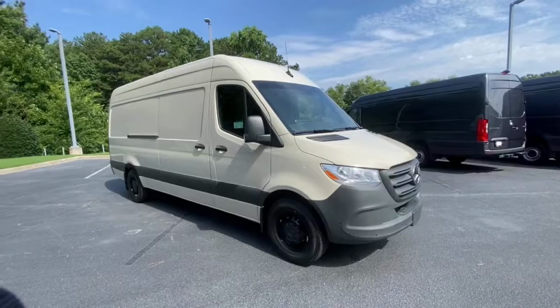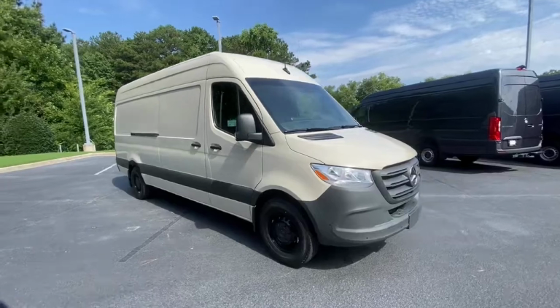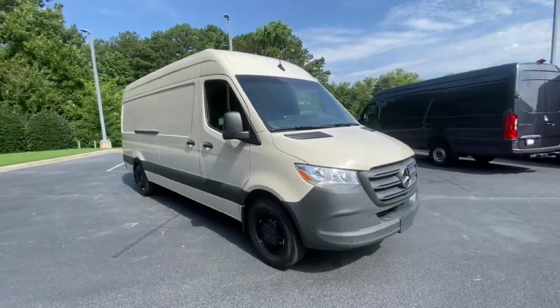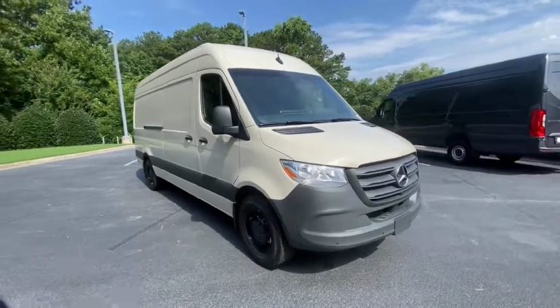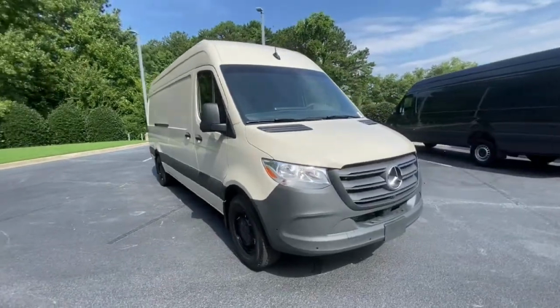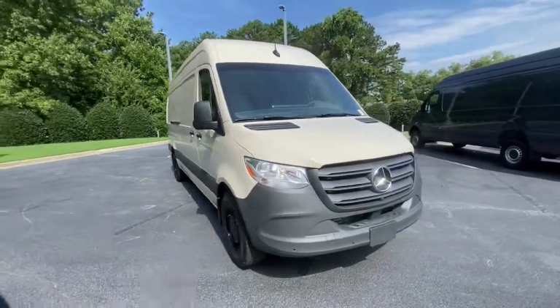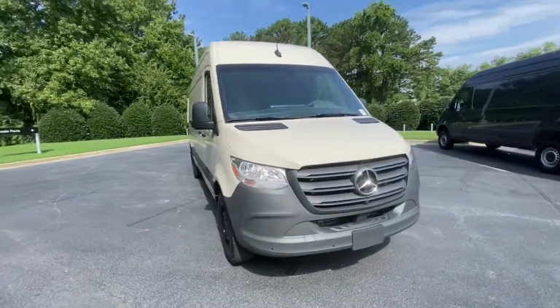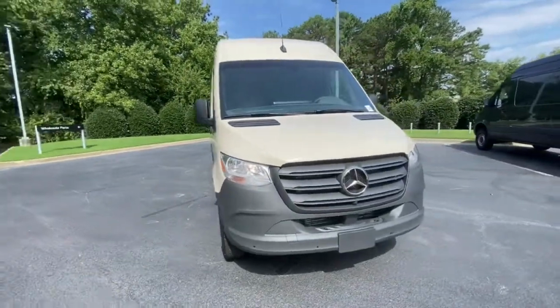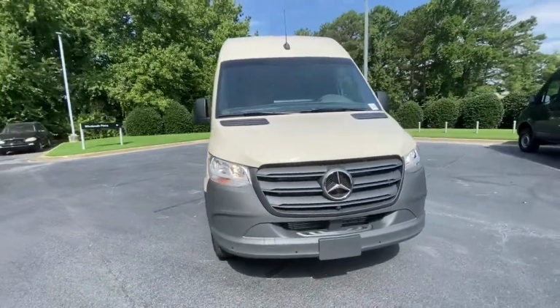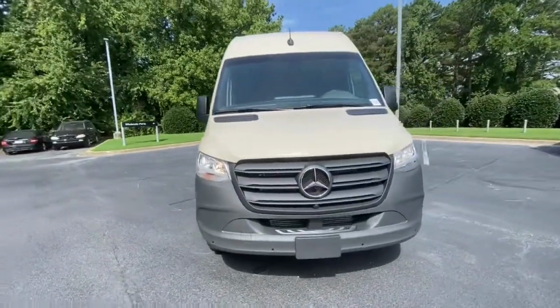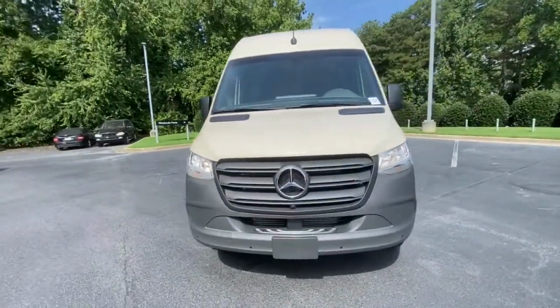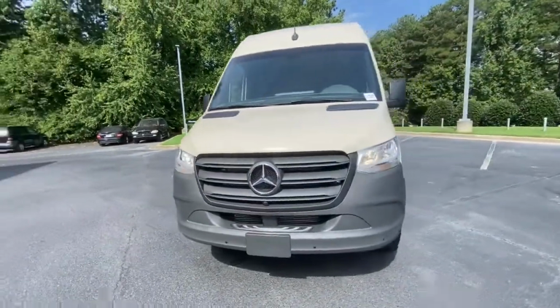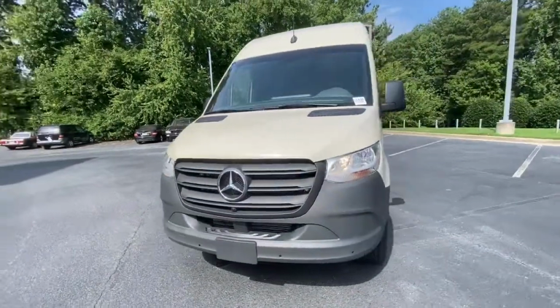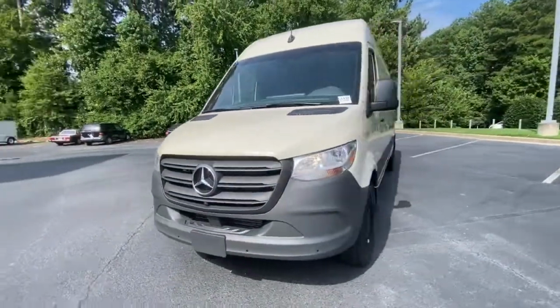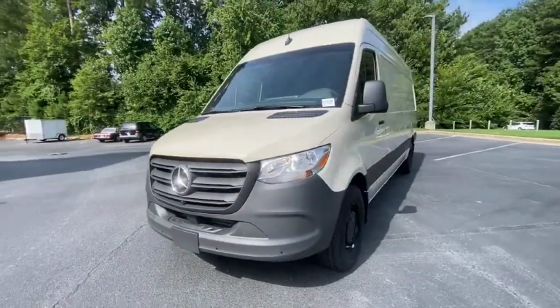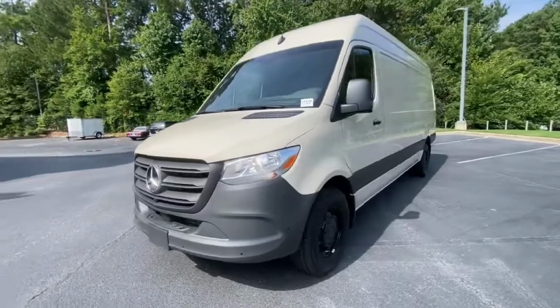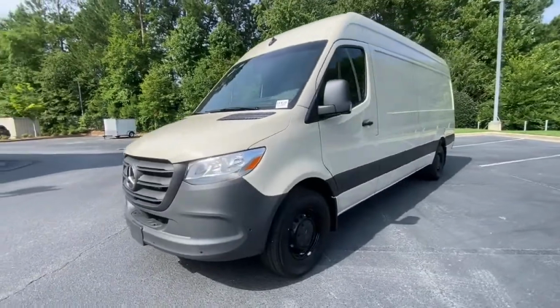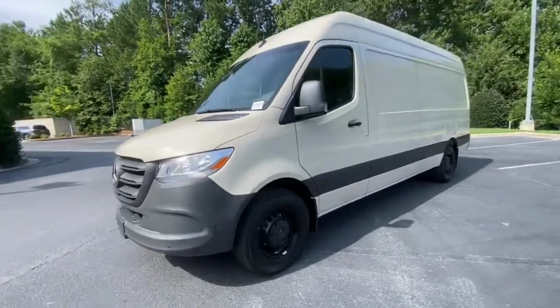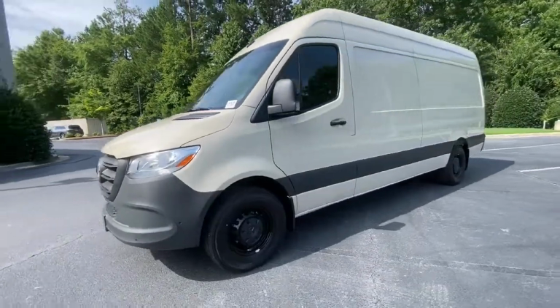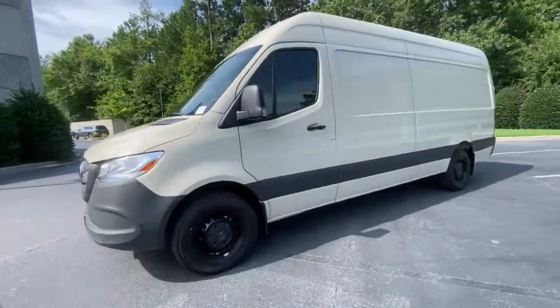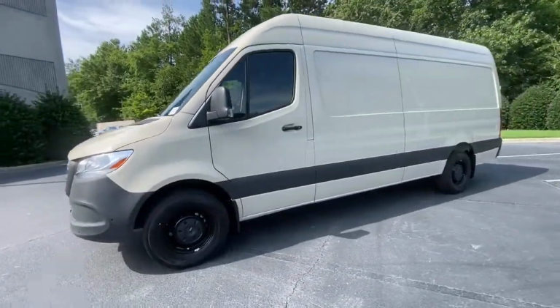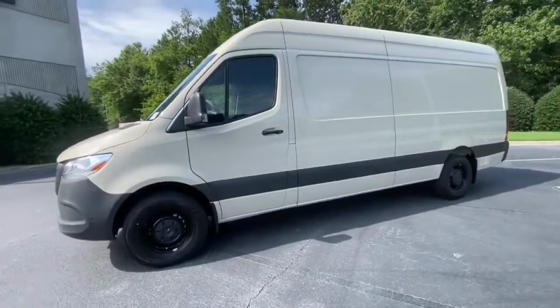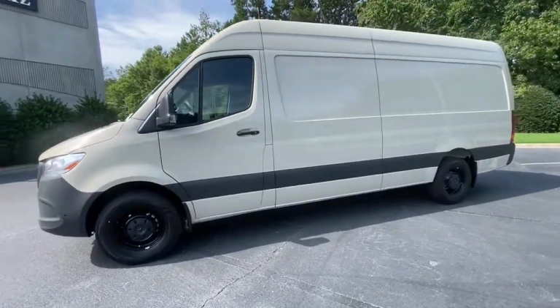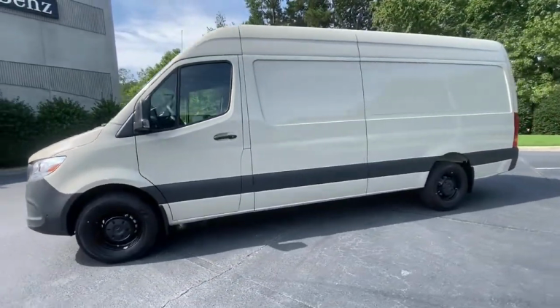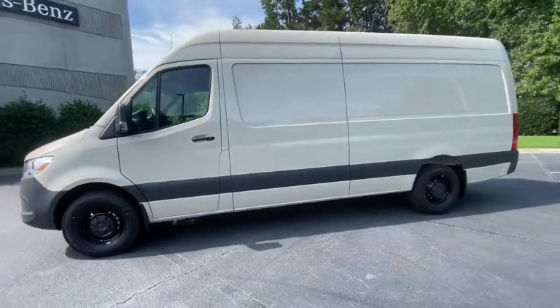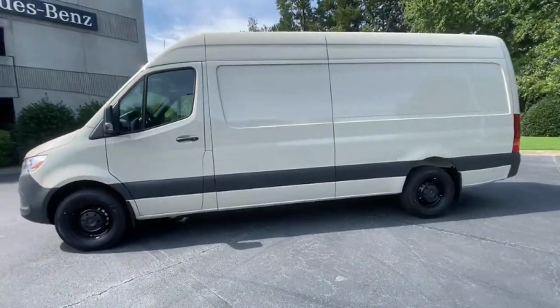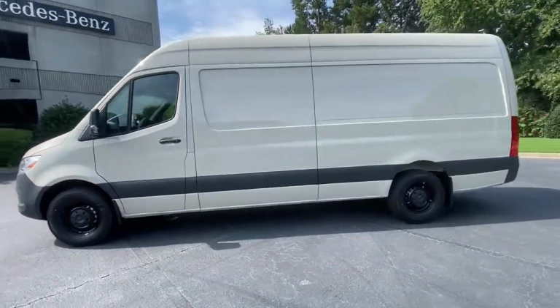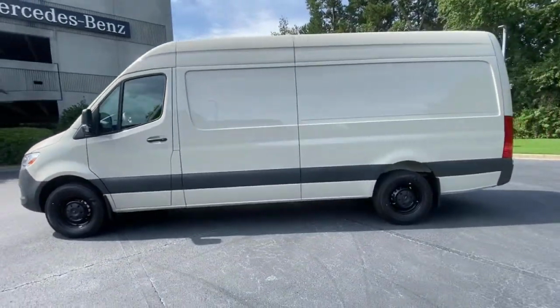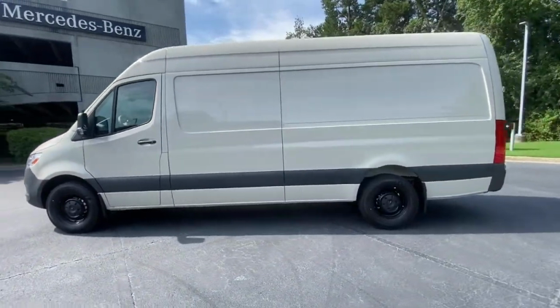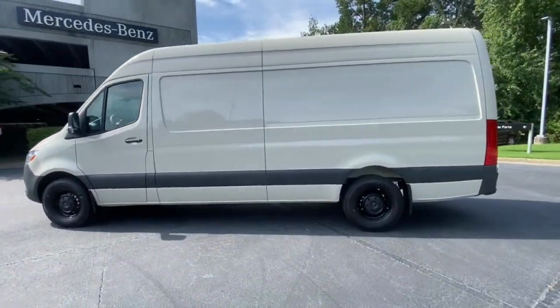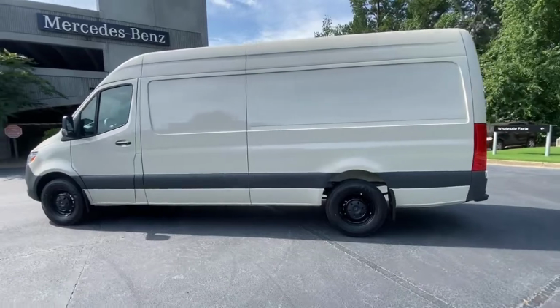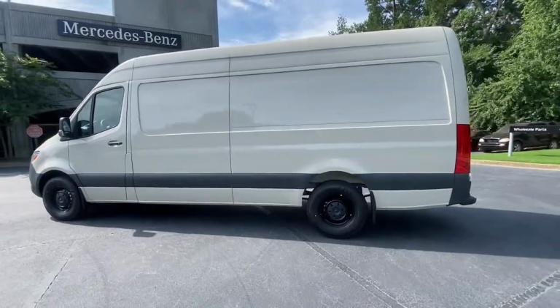Introducing the 2022 Mercedes-Benz Sprinter. This masterfully engineered Mercedes-Benz Sprinter is ready to become your partner in business or recreation.